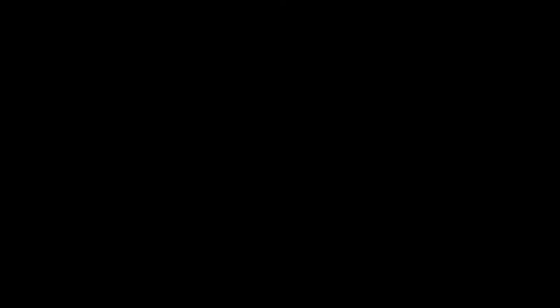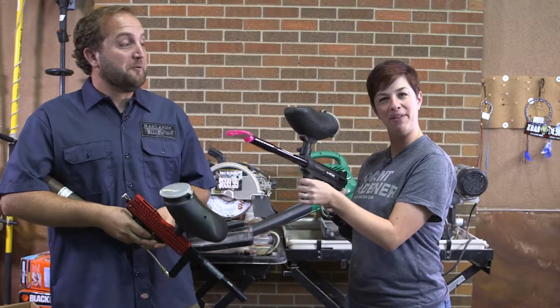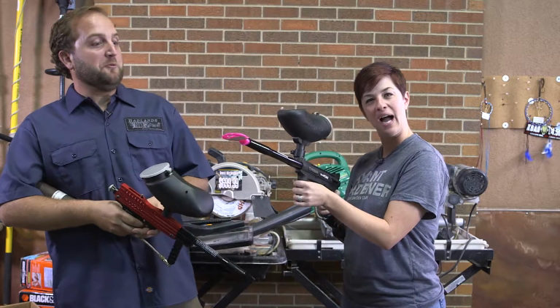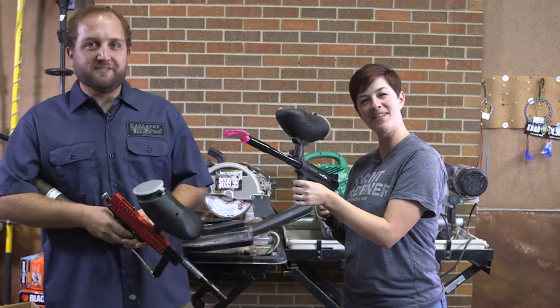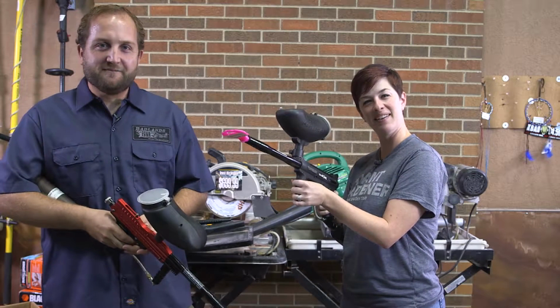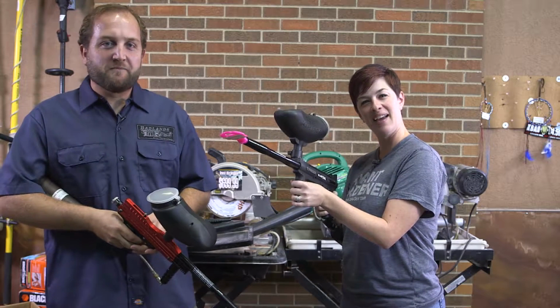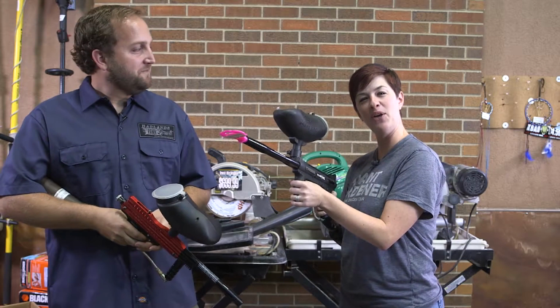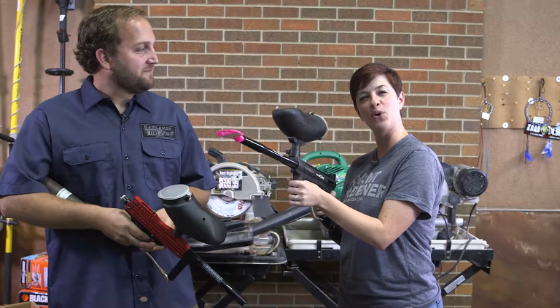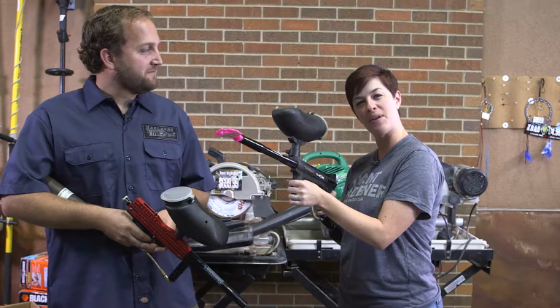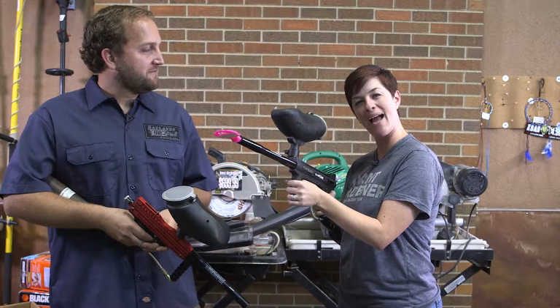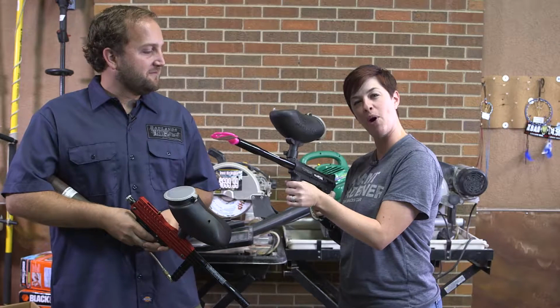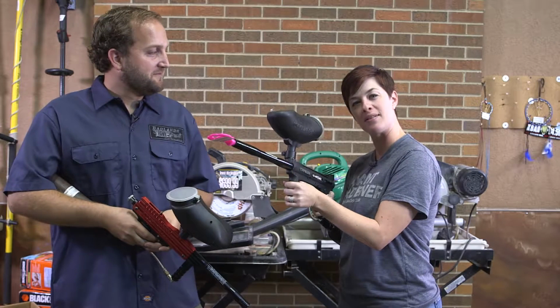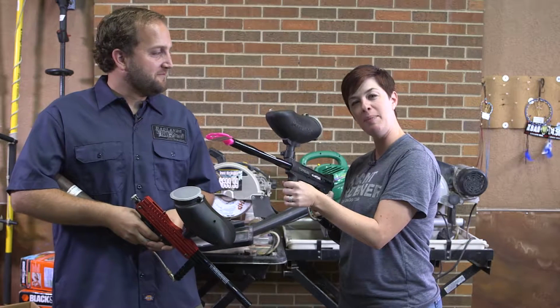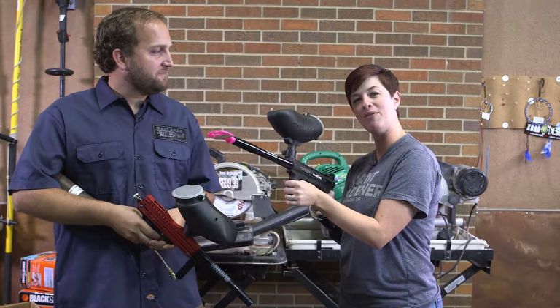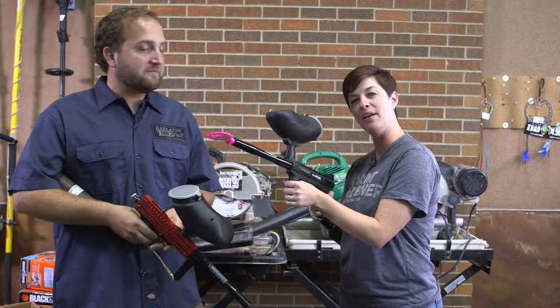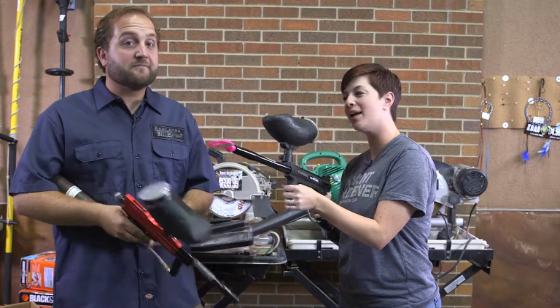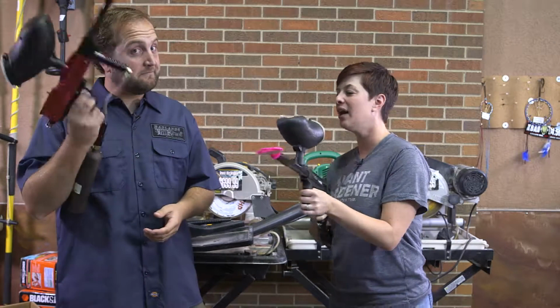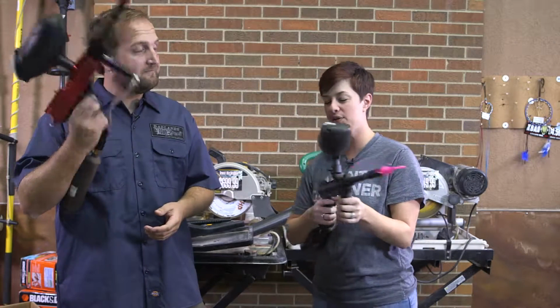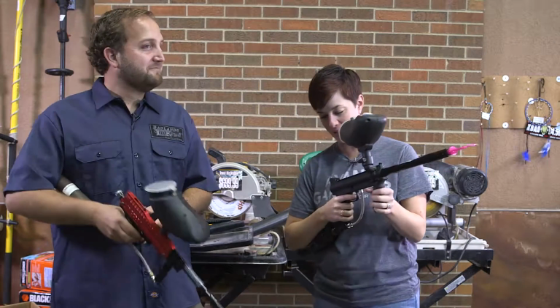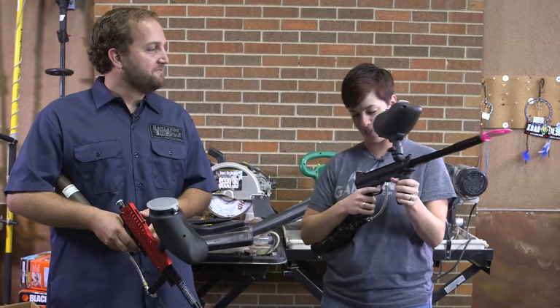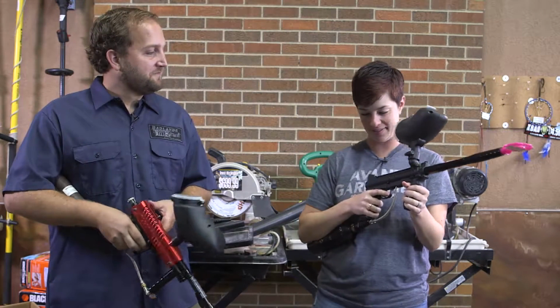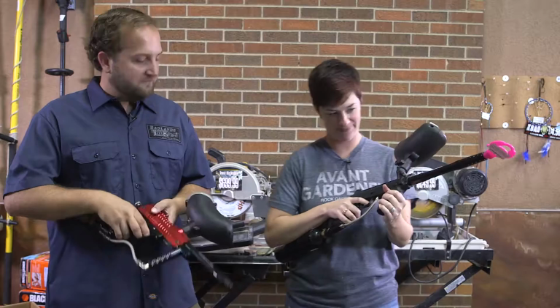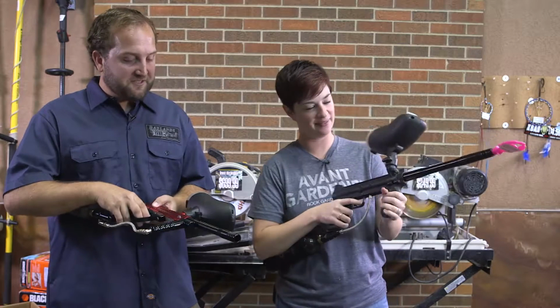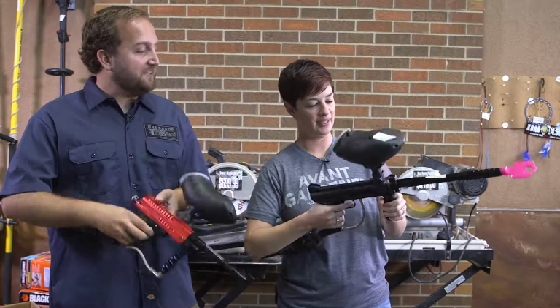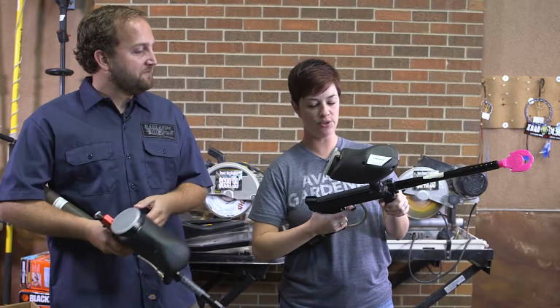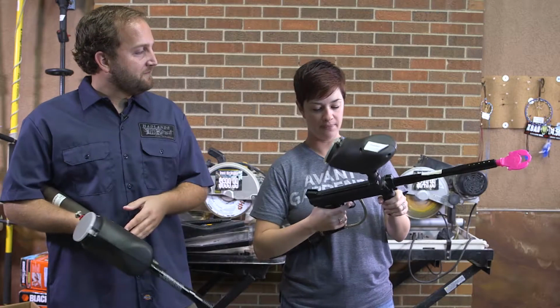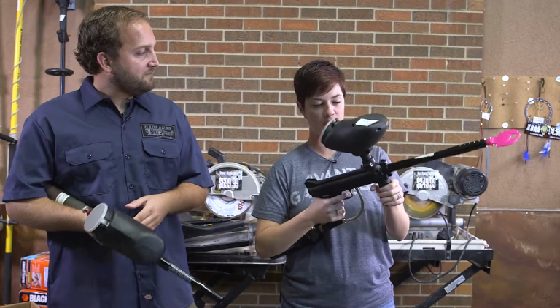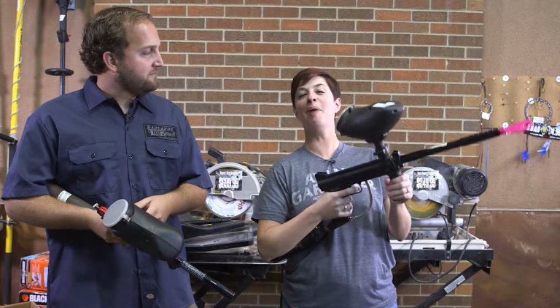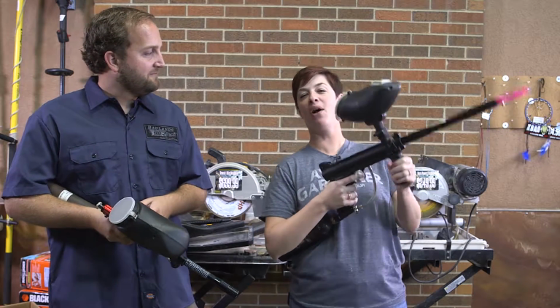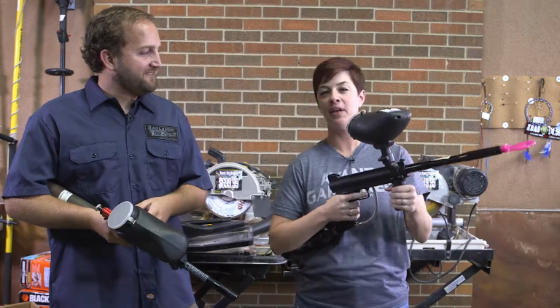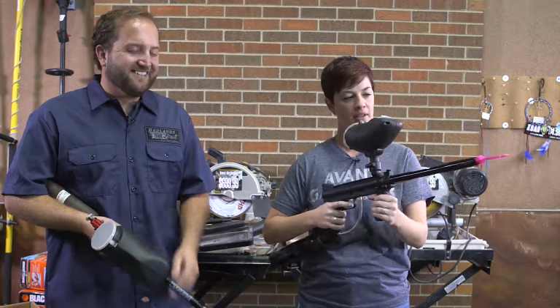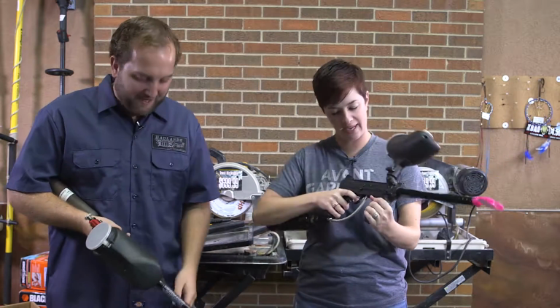Oh hi there, I'm Chris Knight and I'm here for Chris's Backdoor Bargains. I'm here with my friend Brian and we're gonna talk about these thingies. These thingies — shoot some guns. We're going paintballing, I guess.